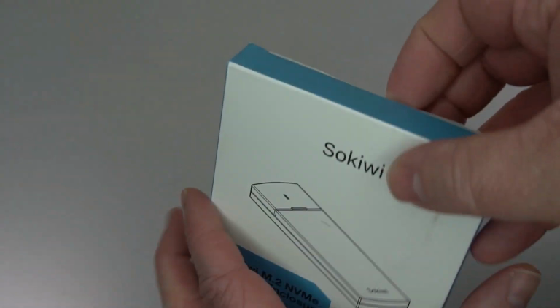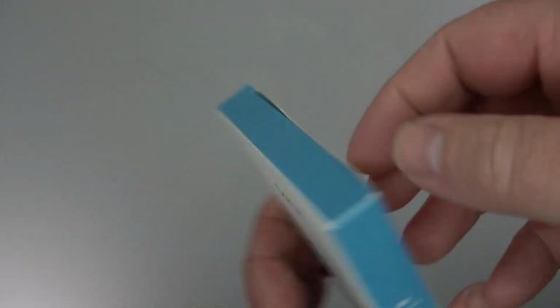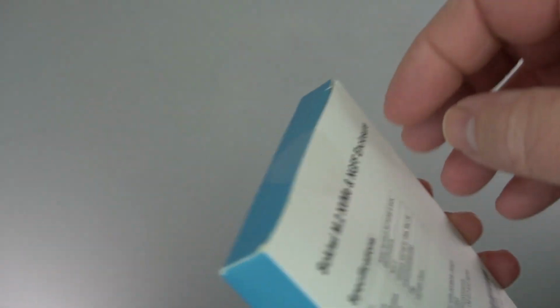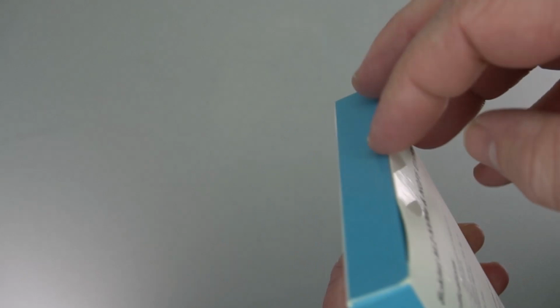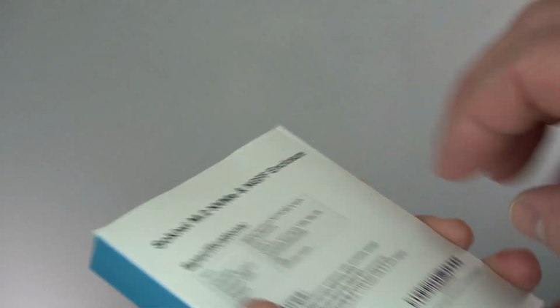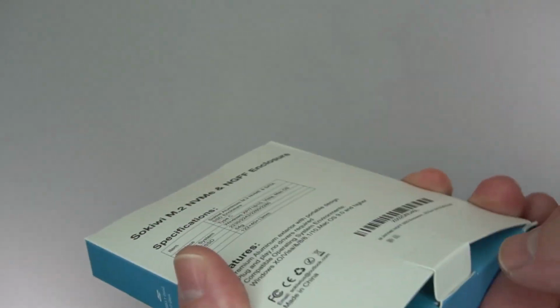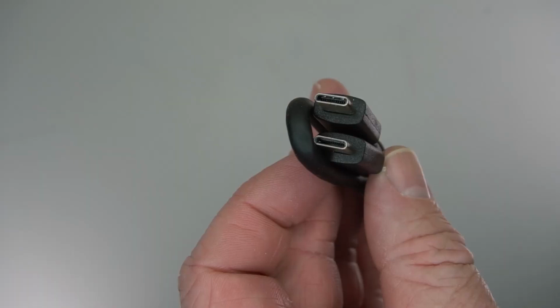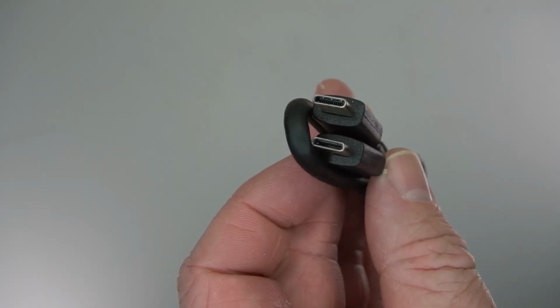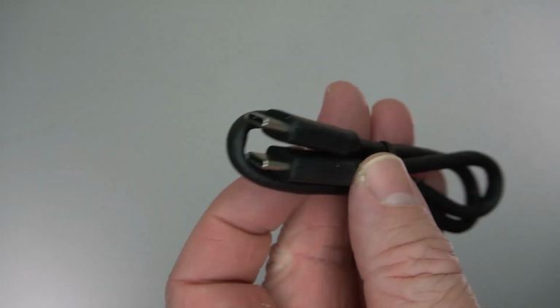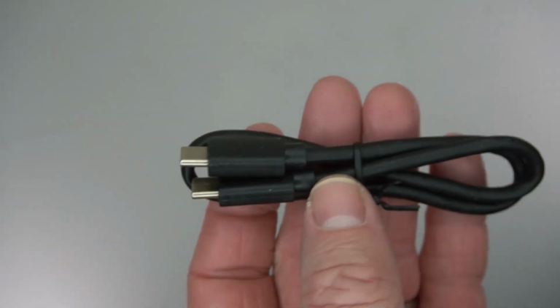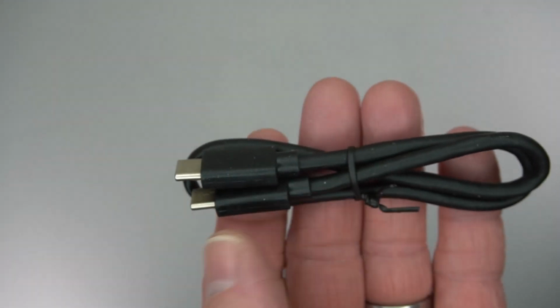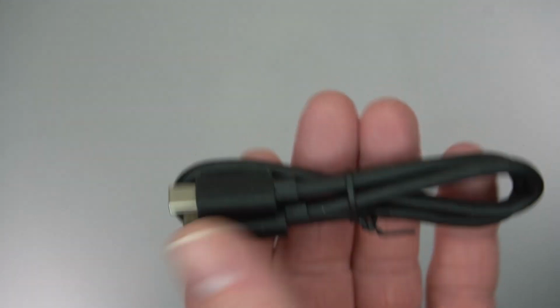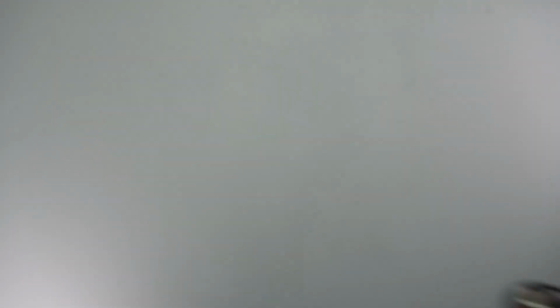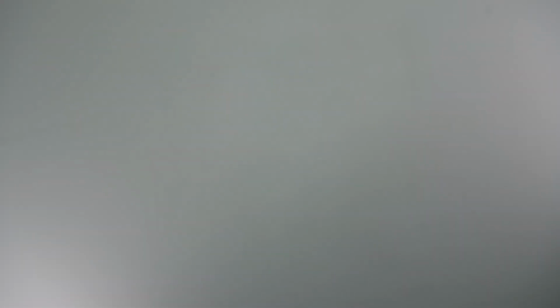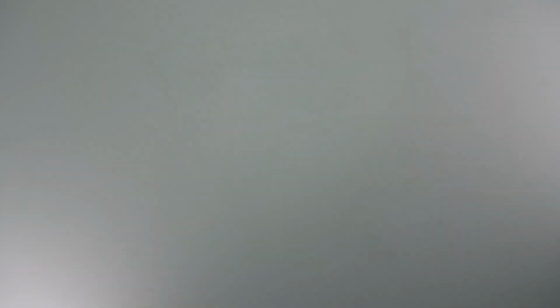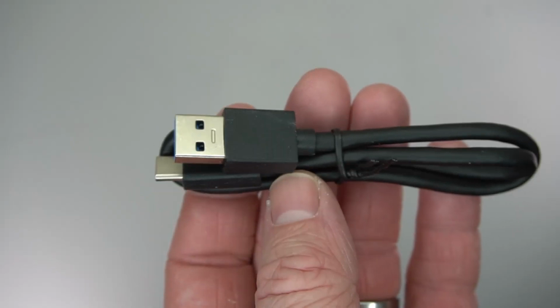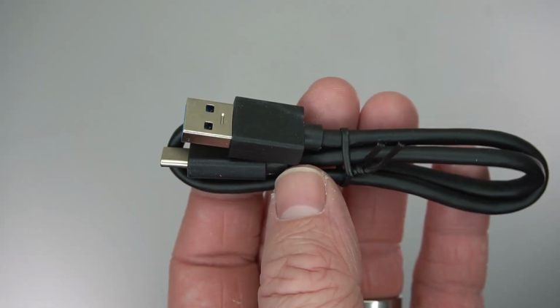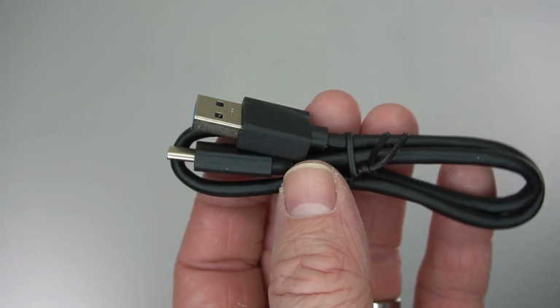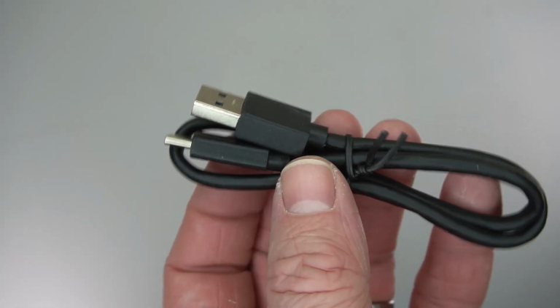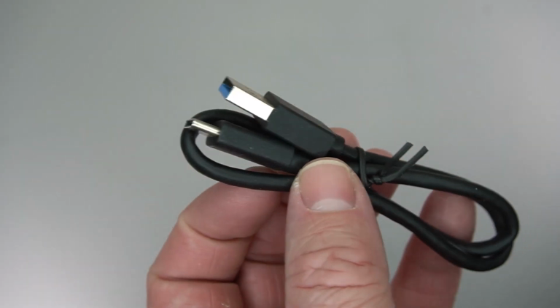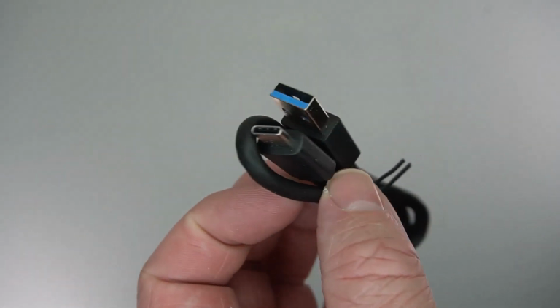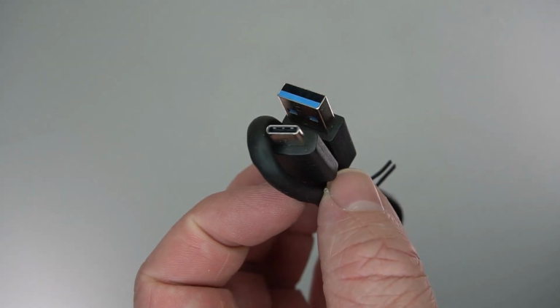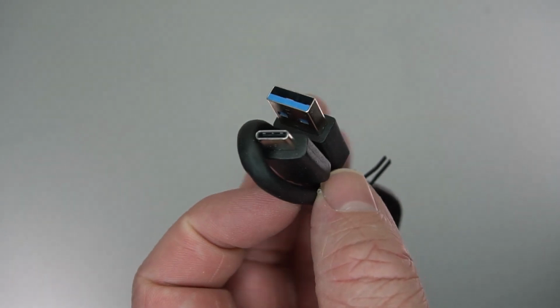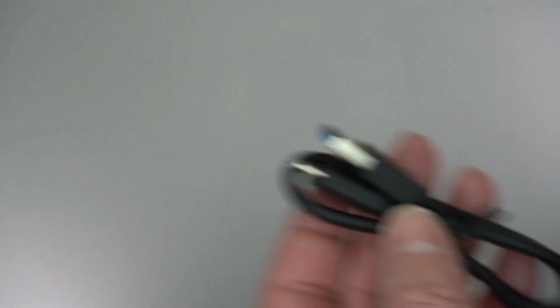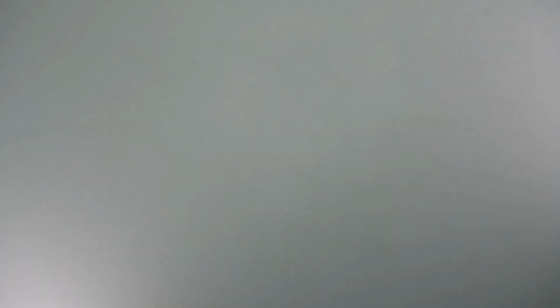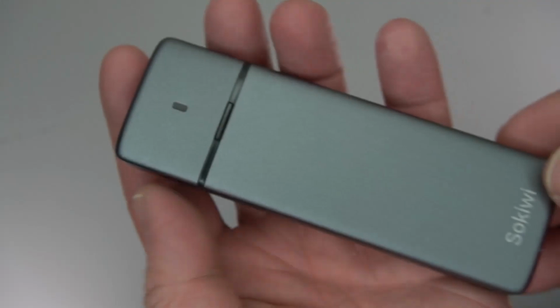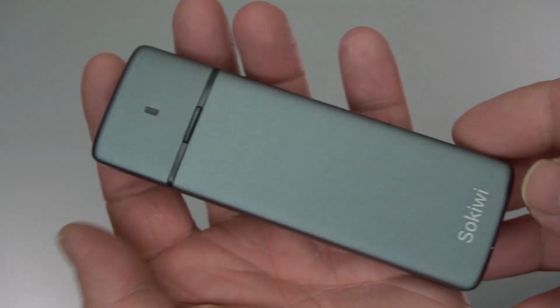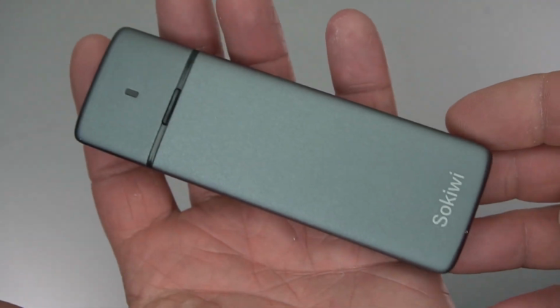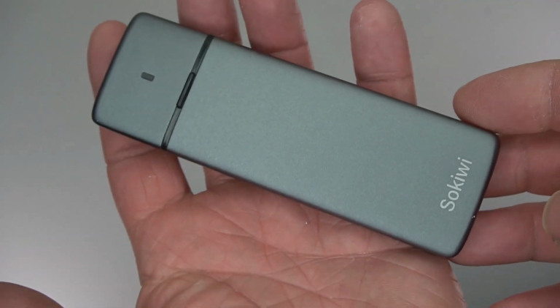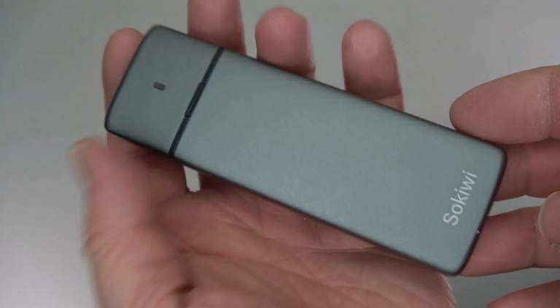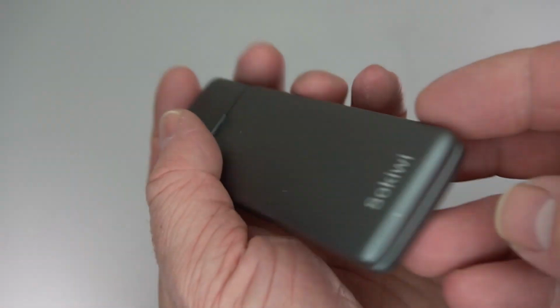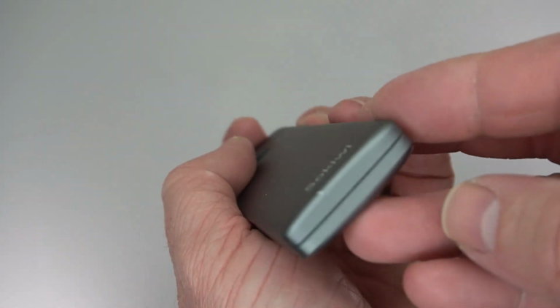Out of the box you get a couple of cables: USB-C to USB-C and USB-C to USB-A. And then of course you get the main enclosure.